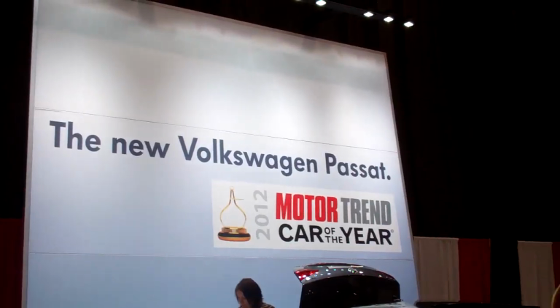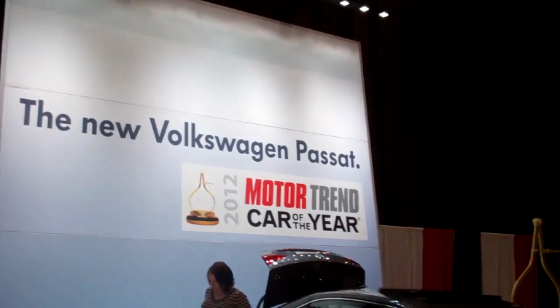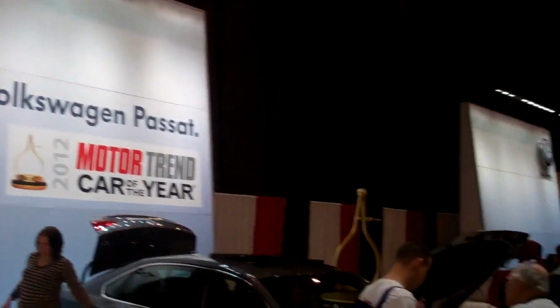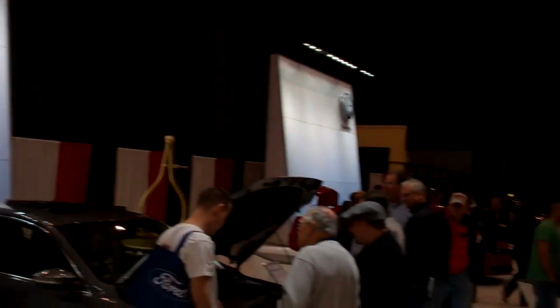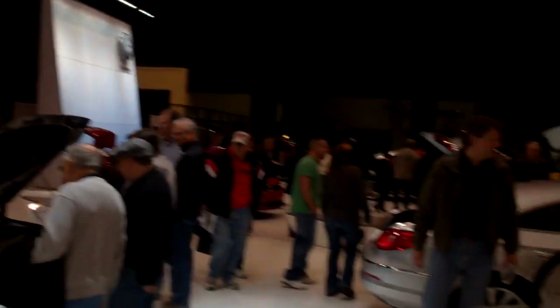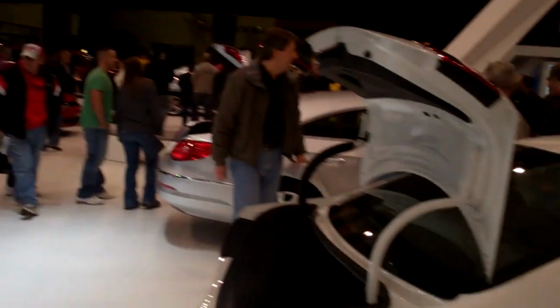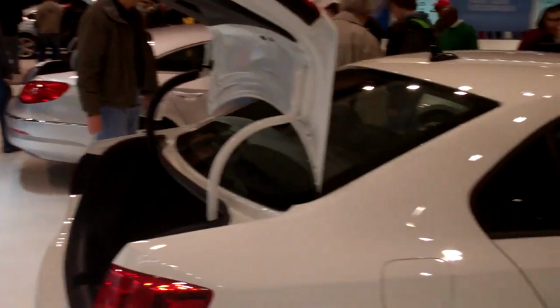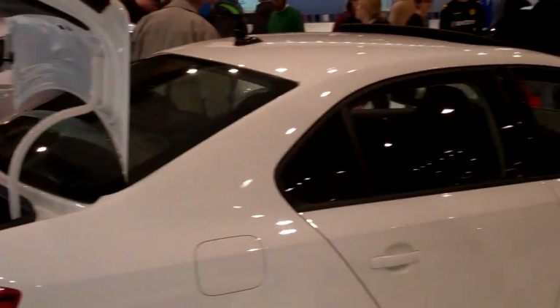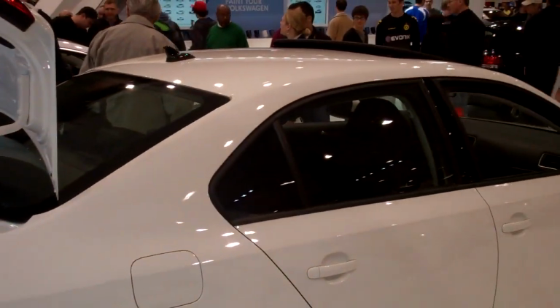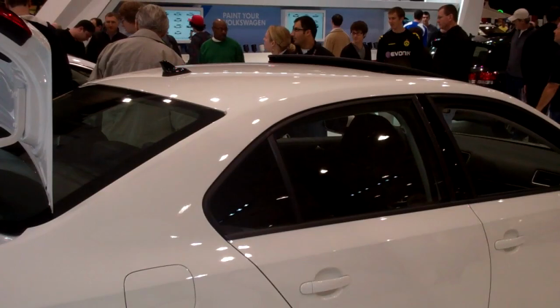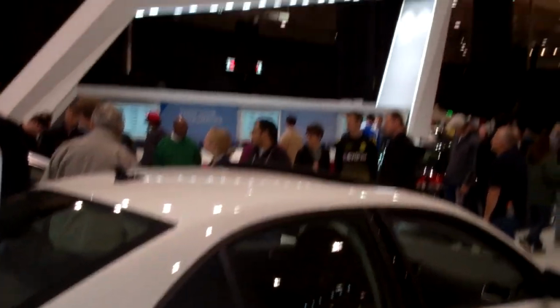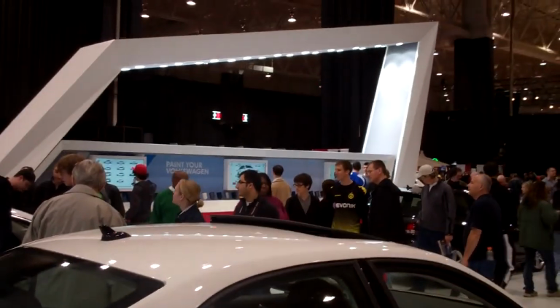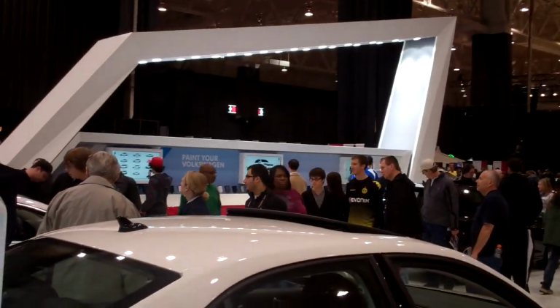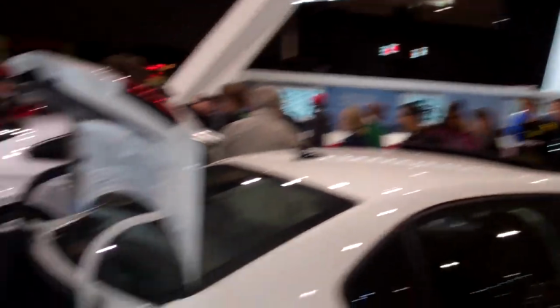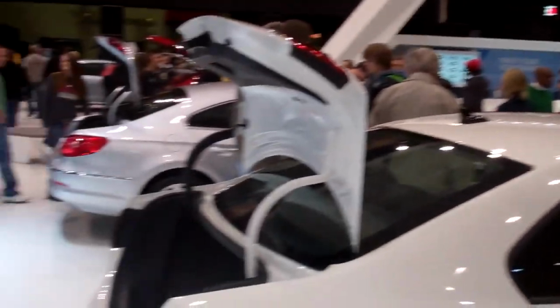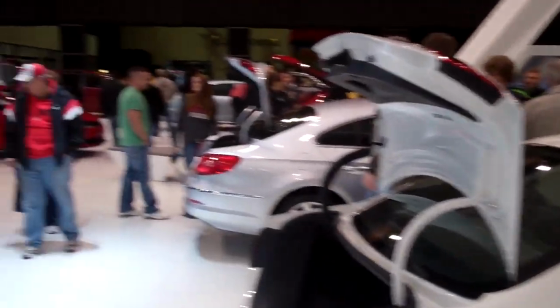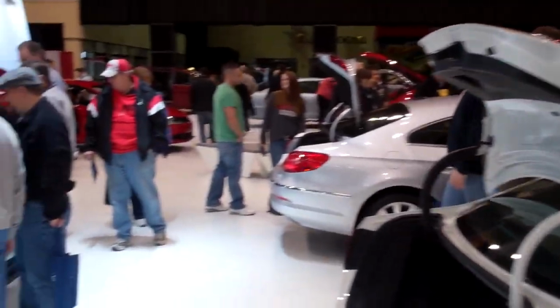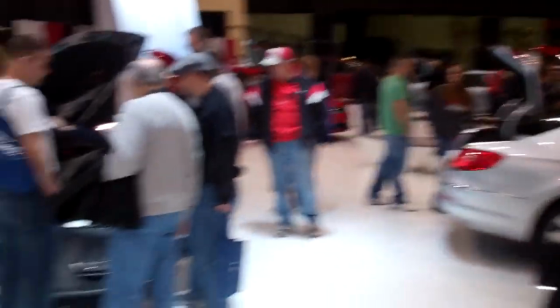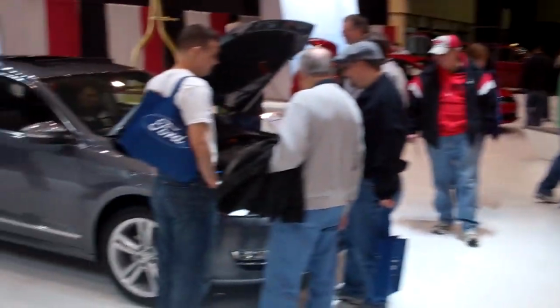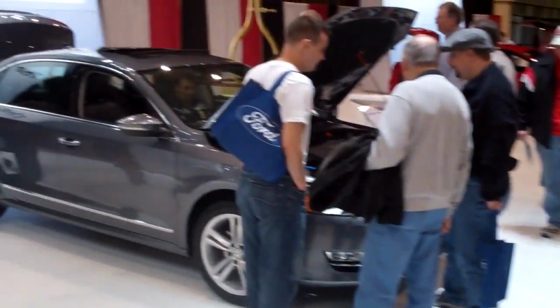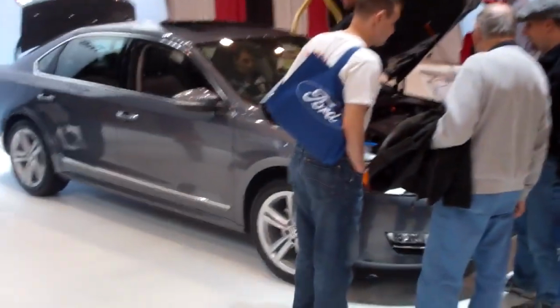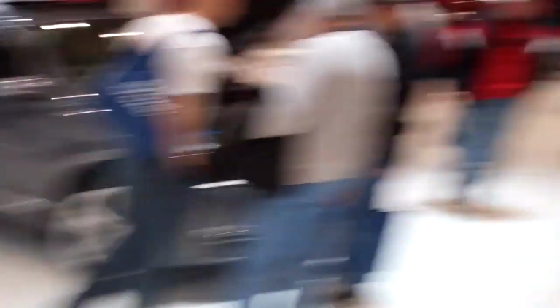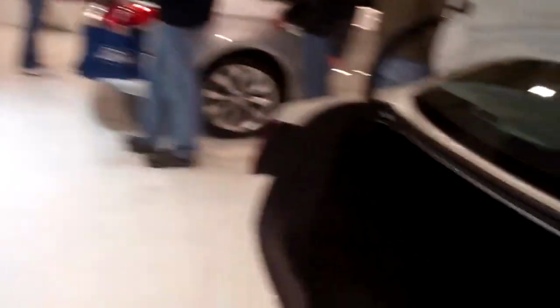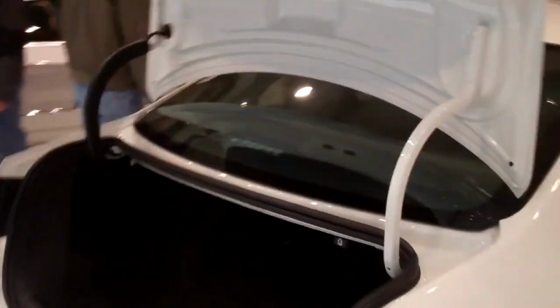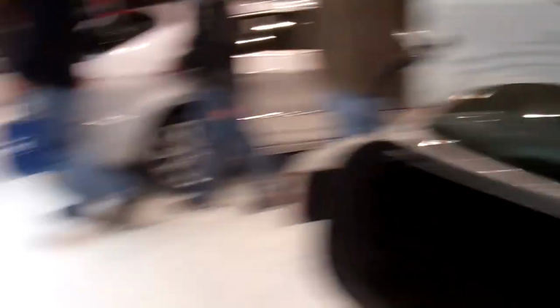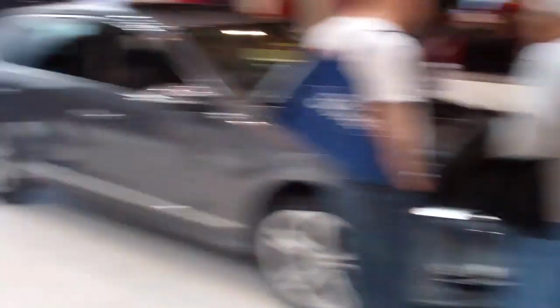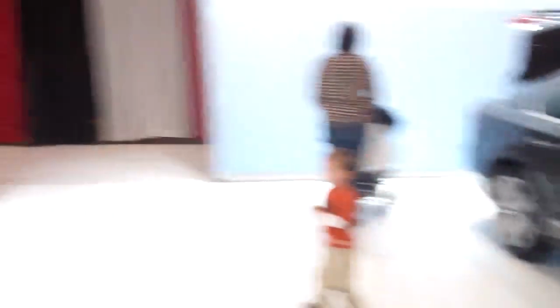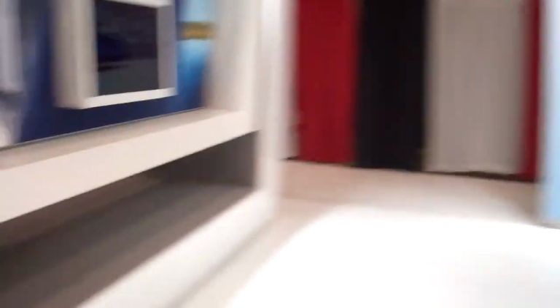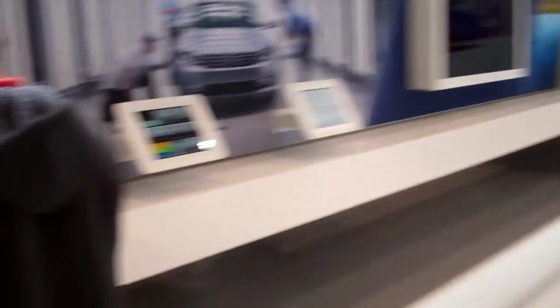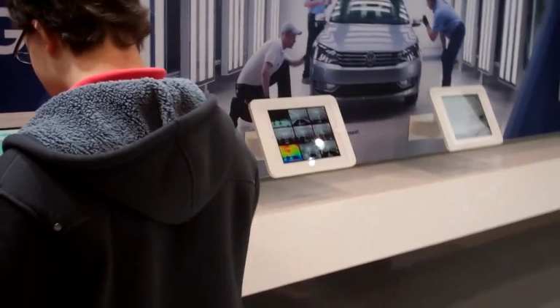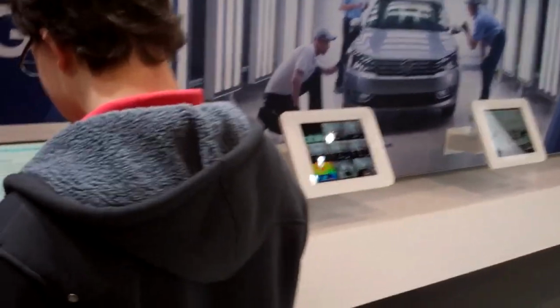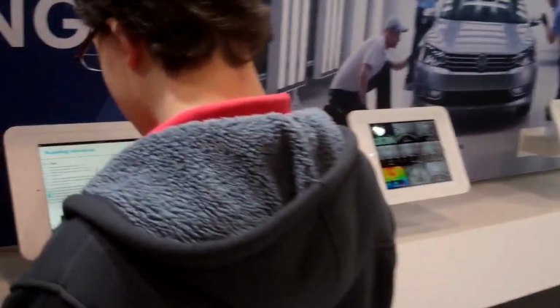That's over here at the Volkswagen area. They've got a bunch of cars, all kinds of stuff - Volkswagen.